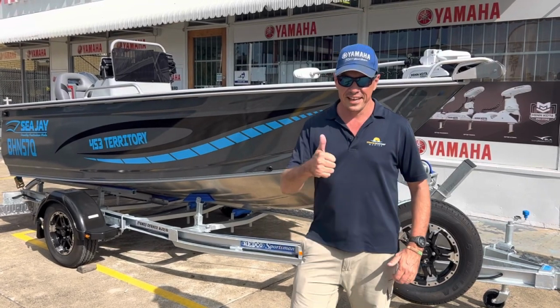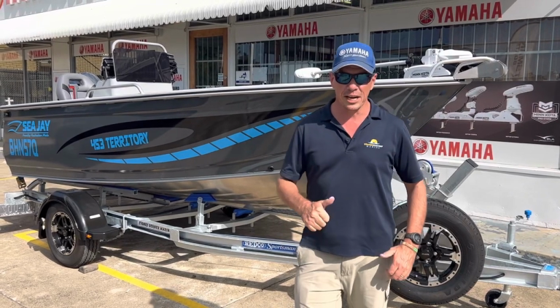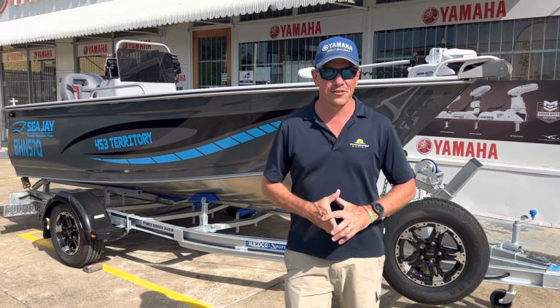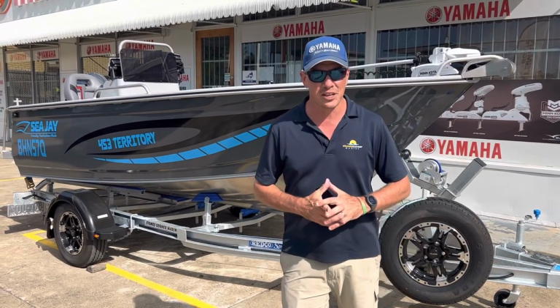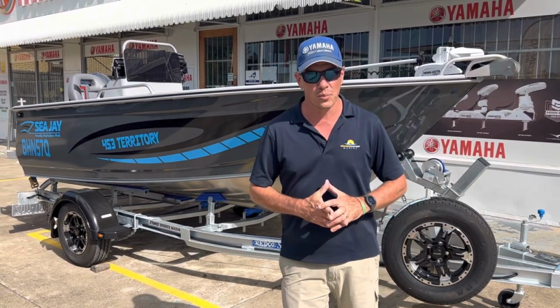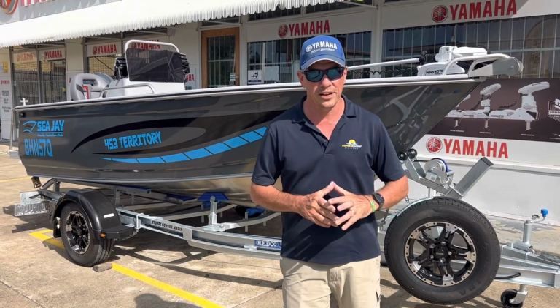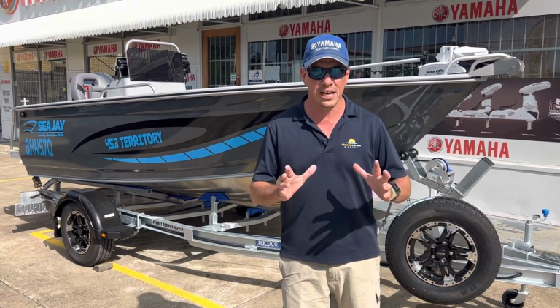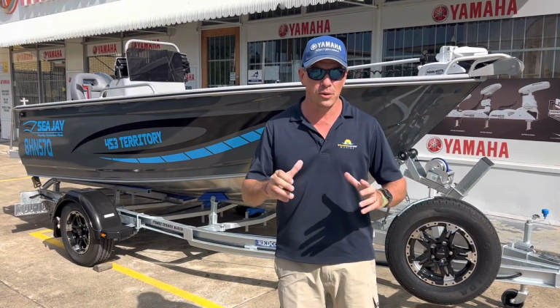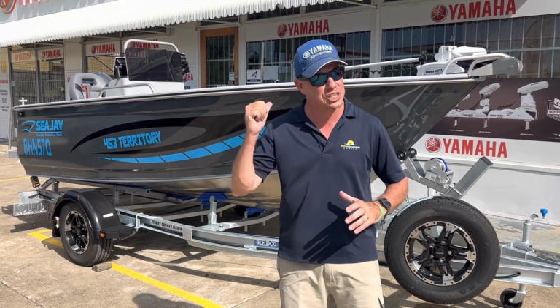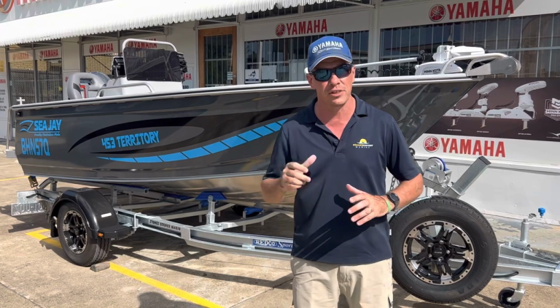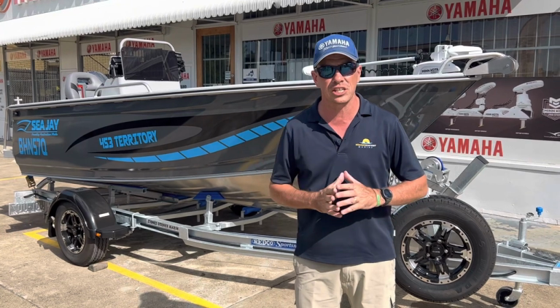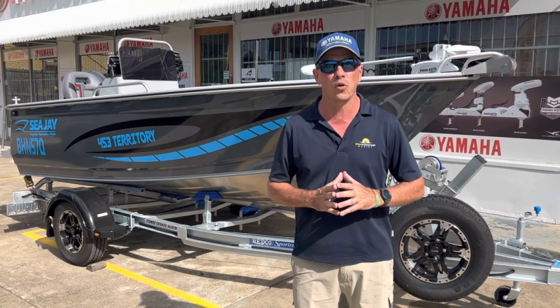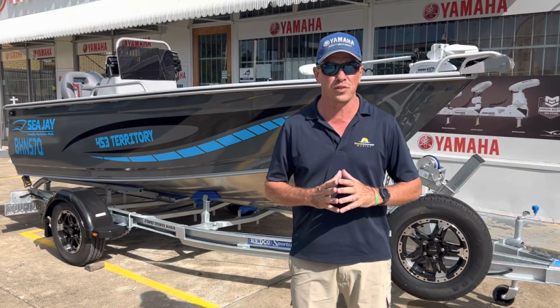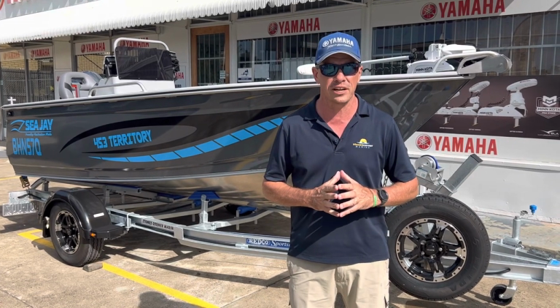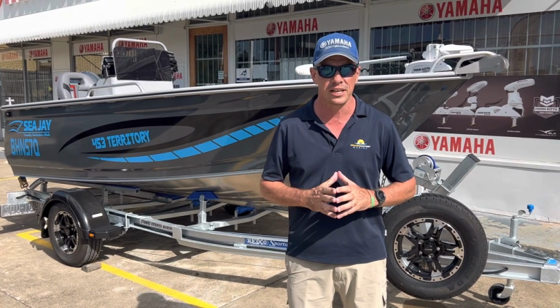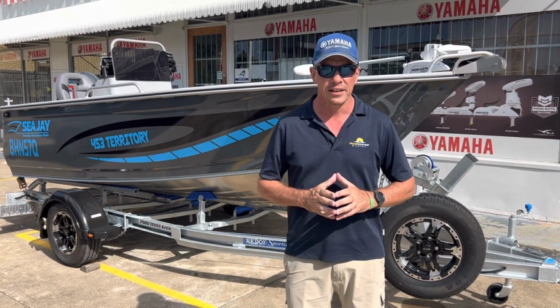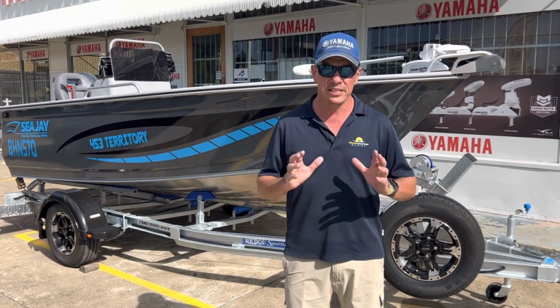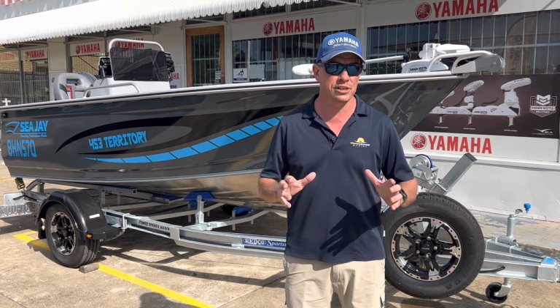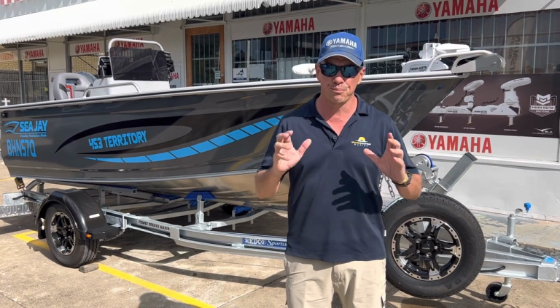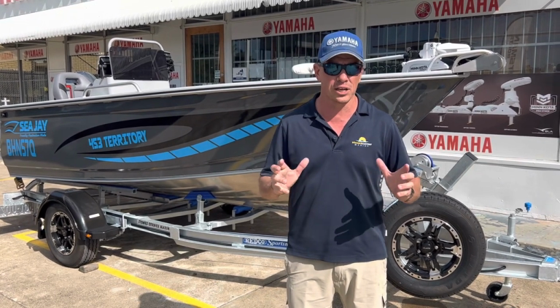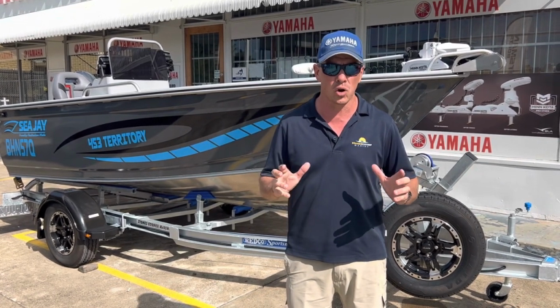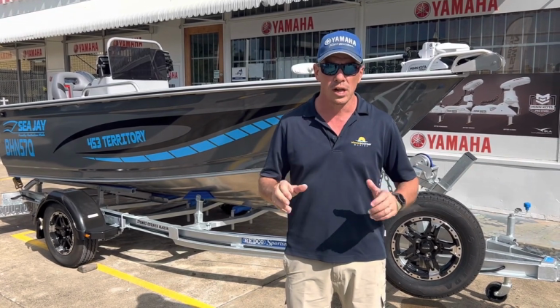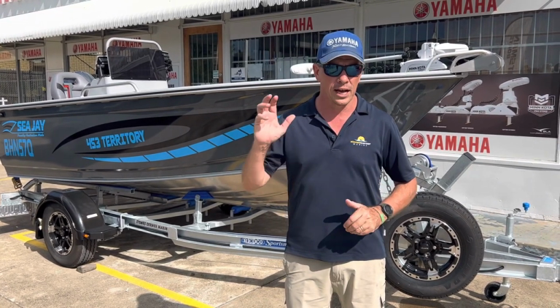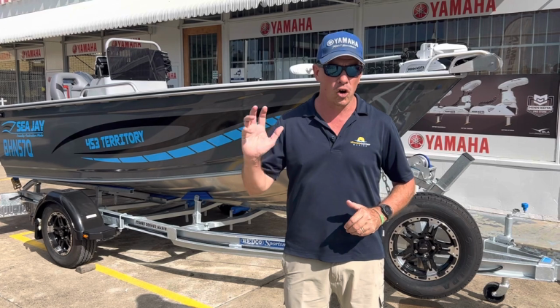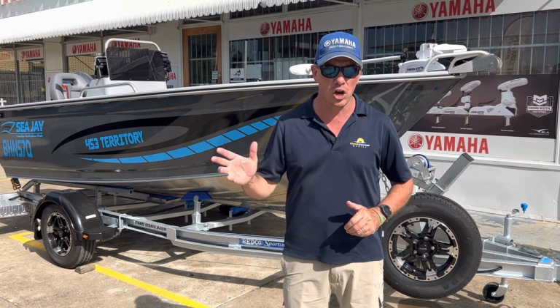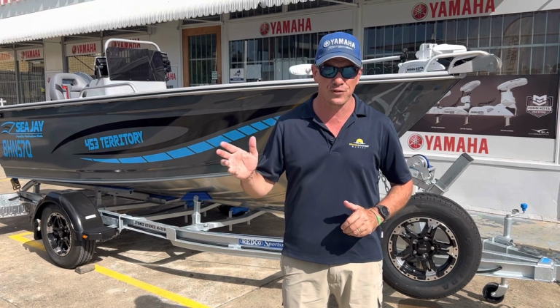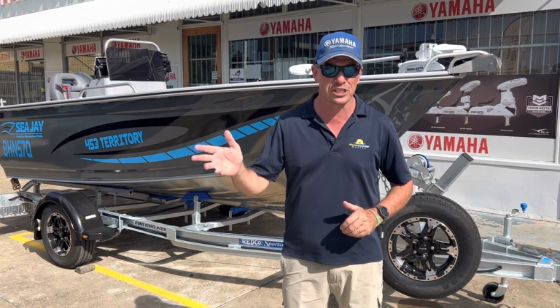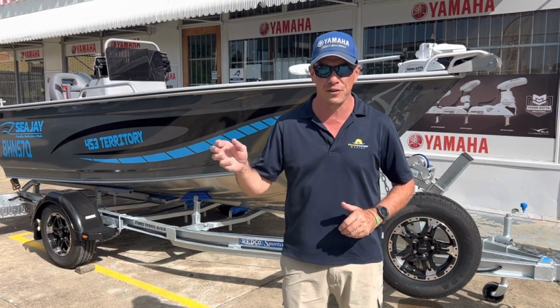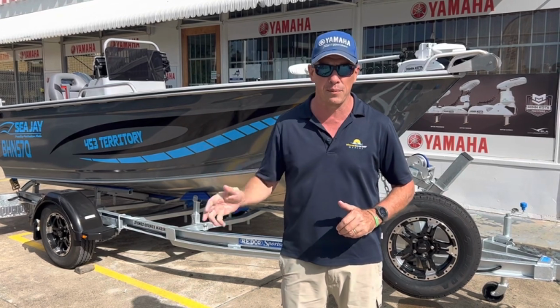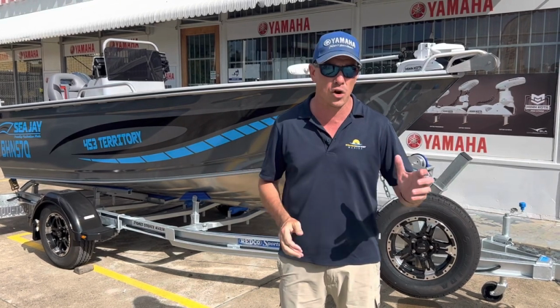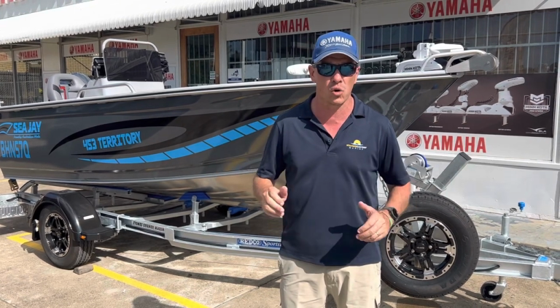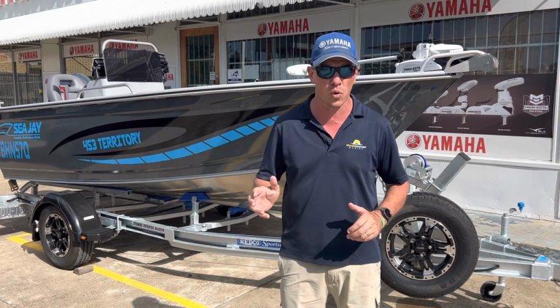G'day, James Cullen from Stones Corner Marine. This afternoon I'm going to show you over the CJ453 Territory. The Territory is a brilliant little model — it offers so much for the fishermen, the family, the crabber or the prawner.